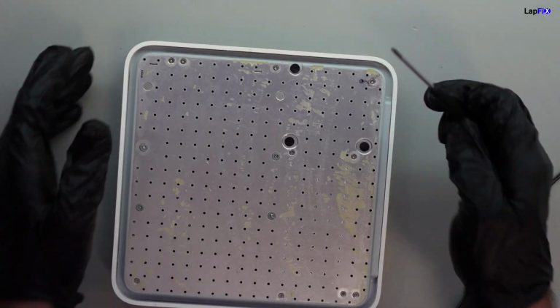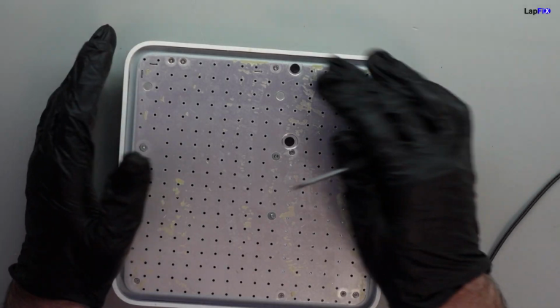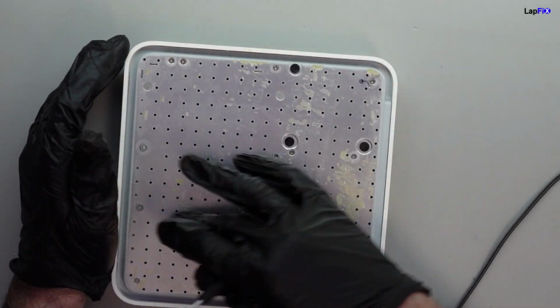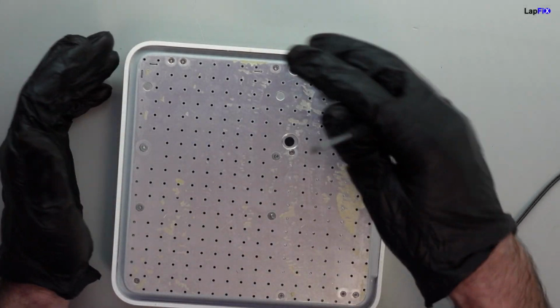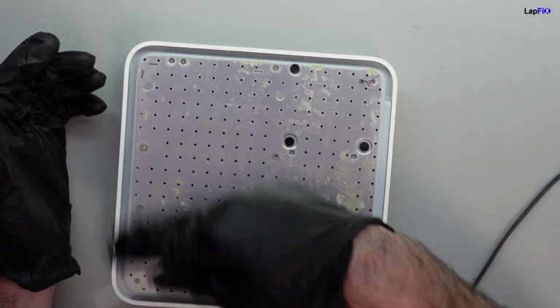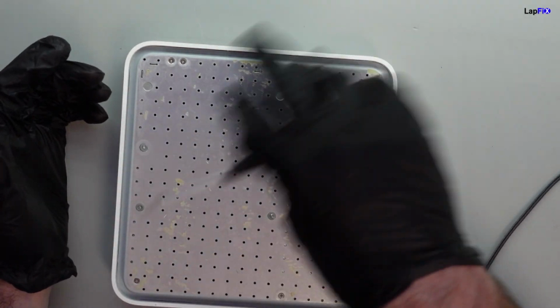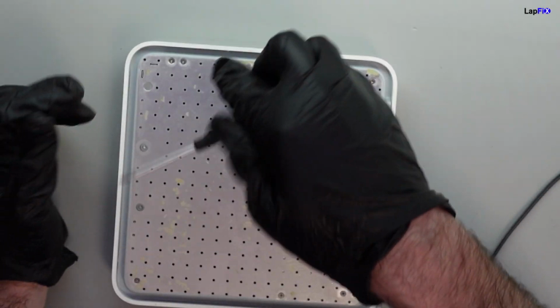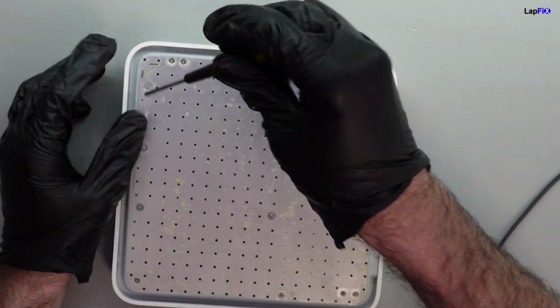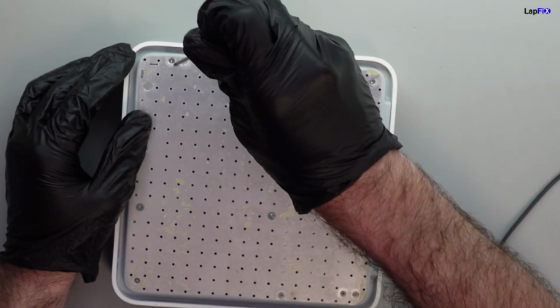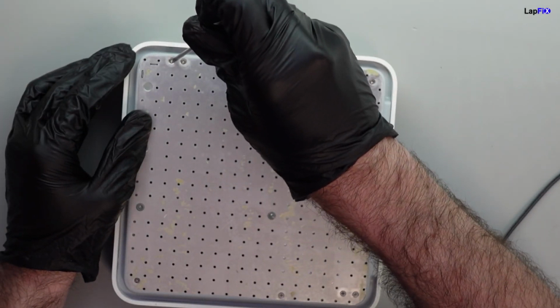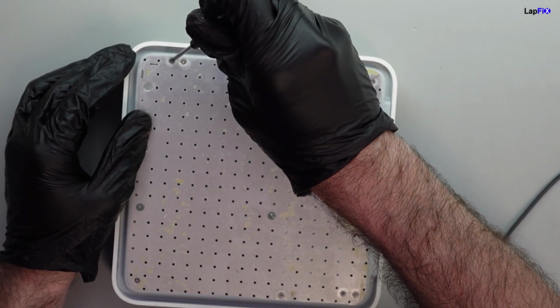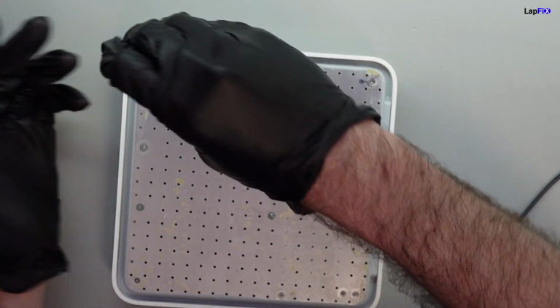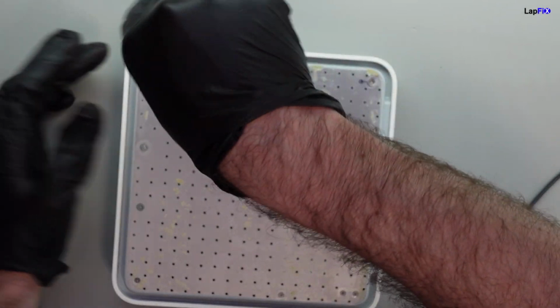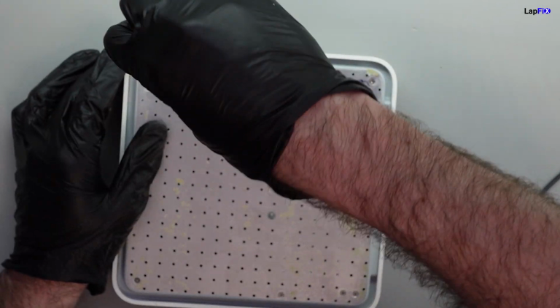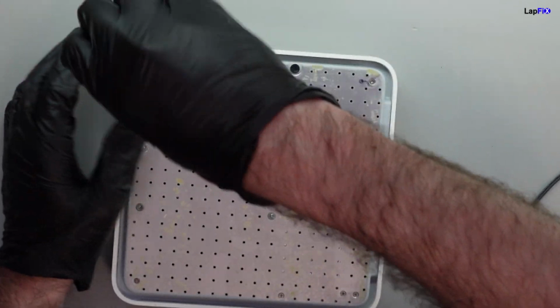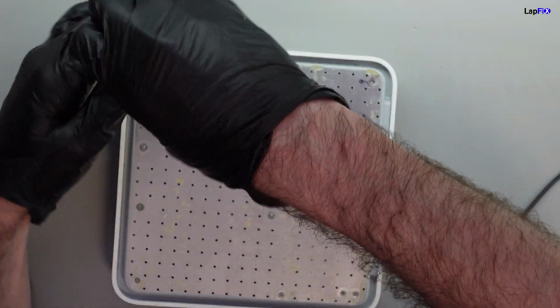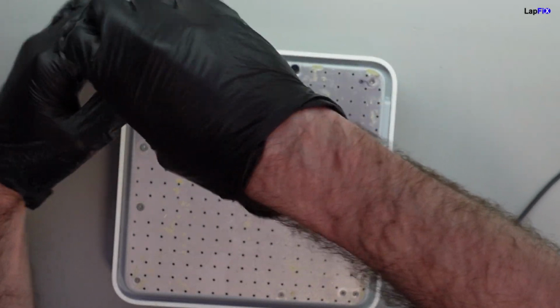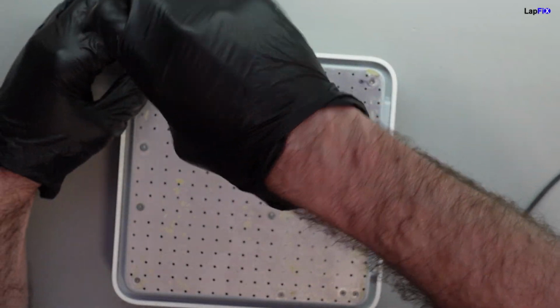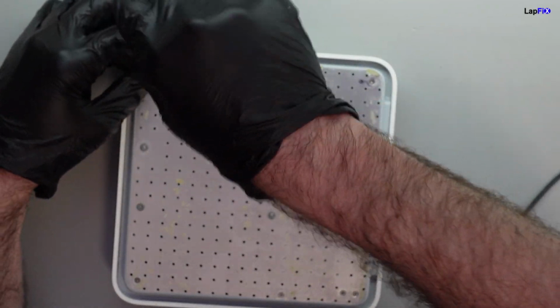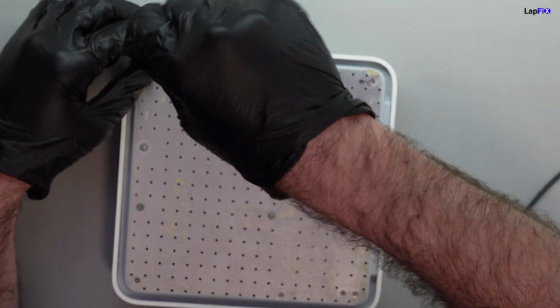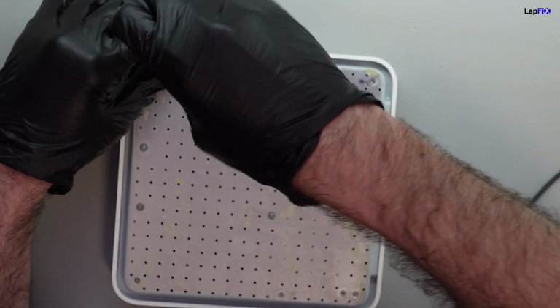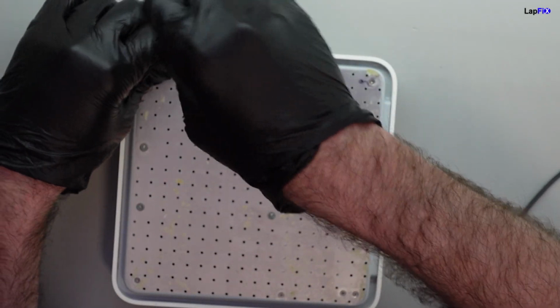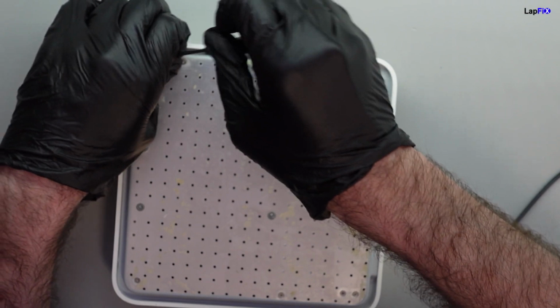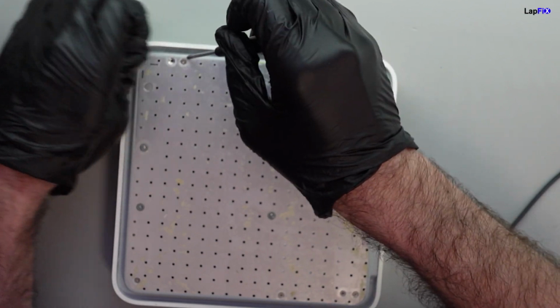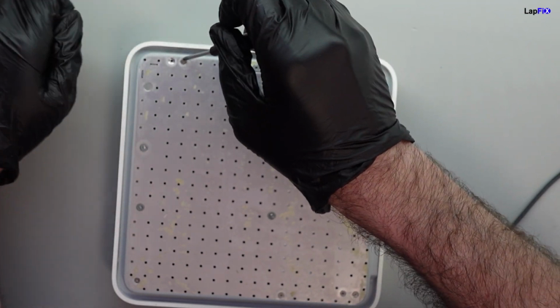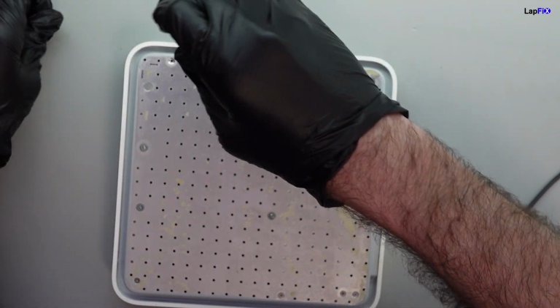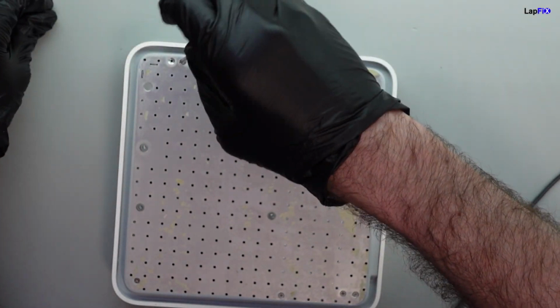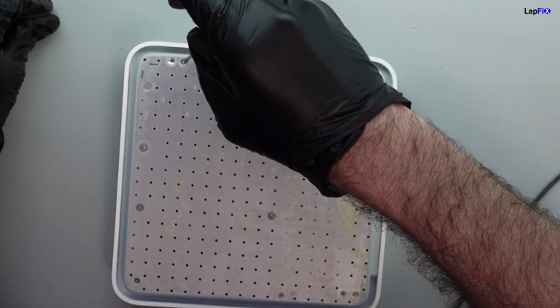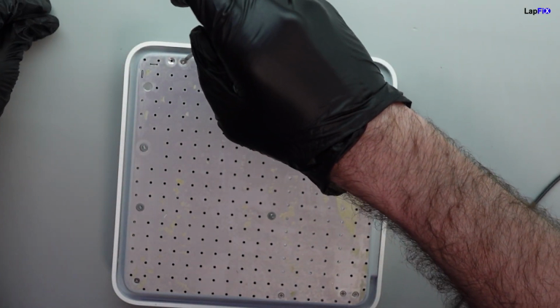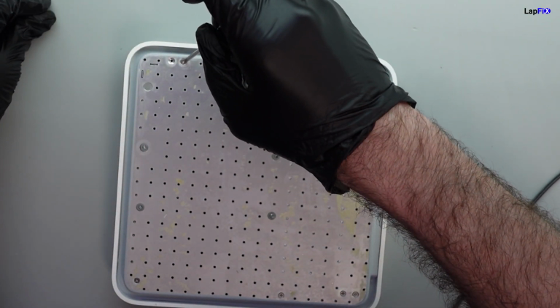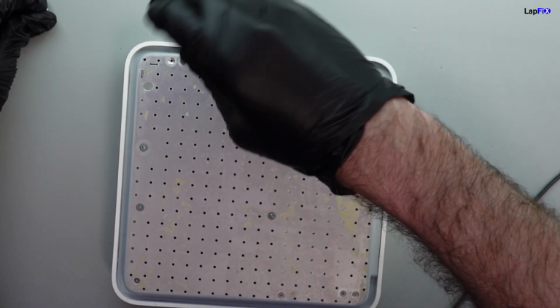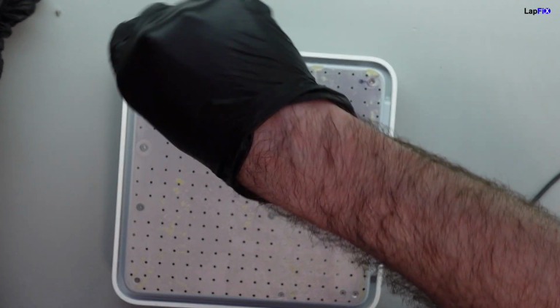They make these with a little rubber silicone on the bottom - it's glued. So we had to remove that. And now under that, we actually do have the screws.